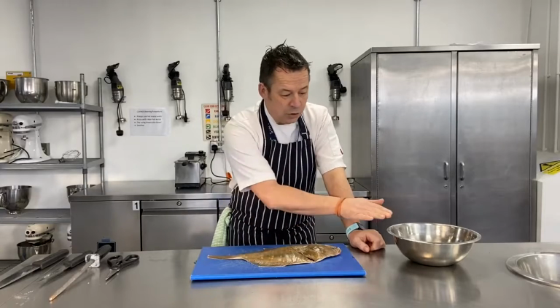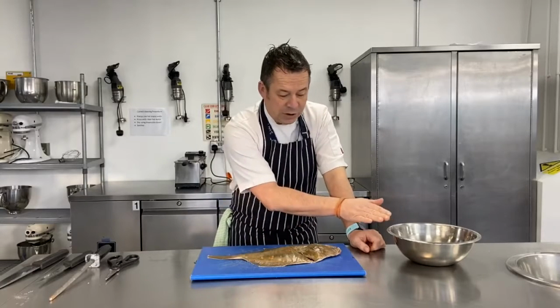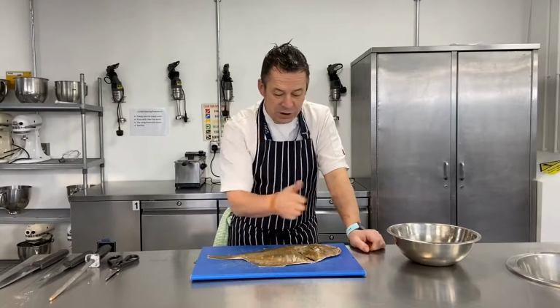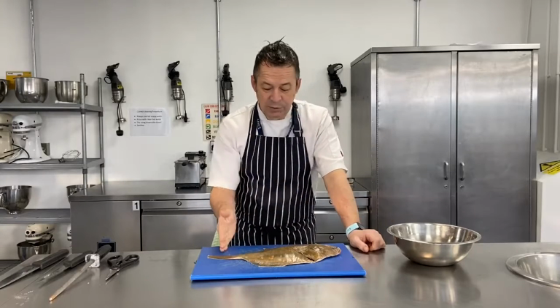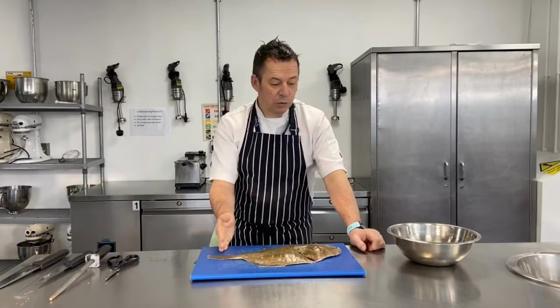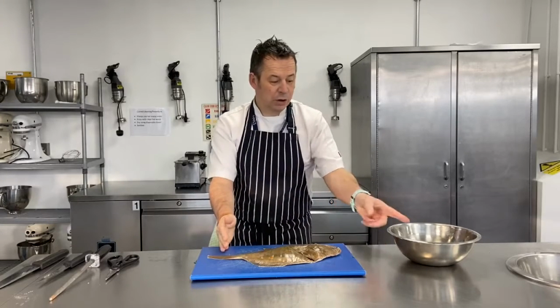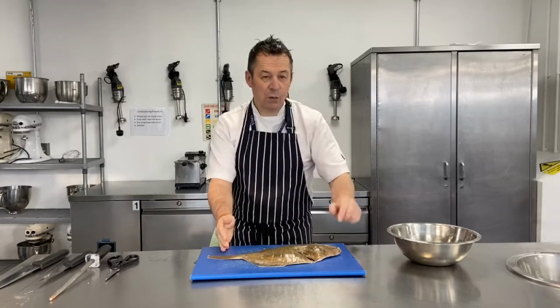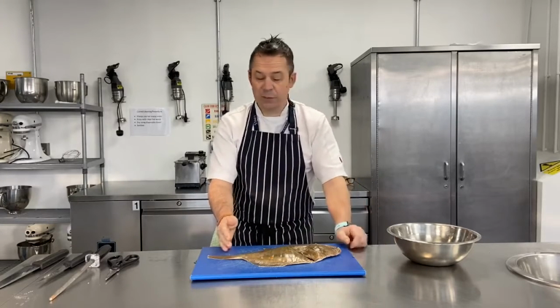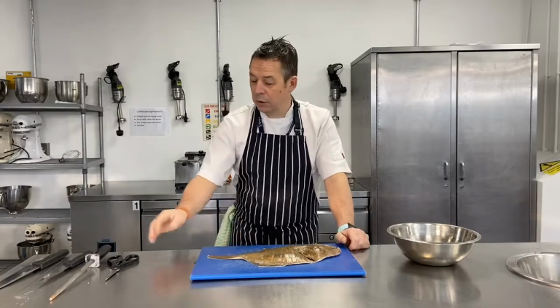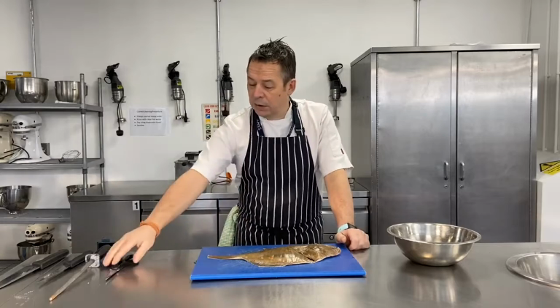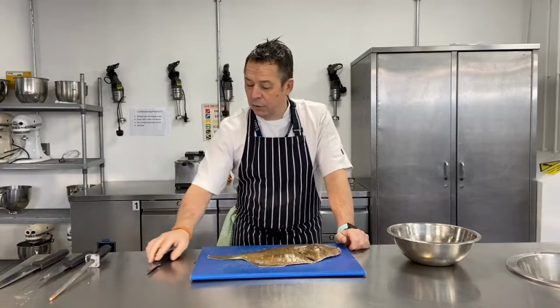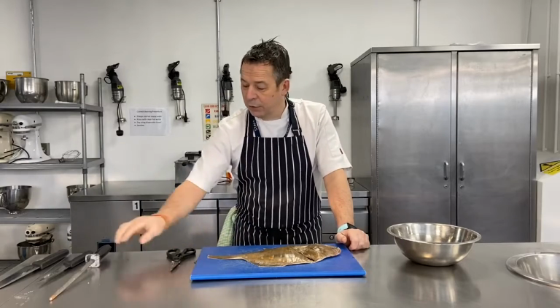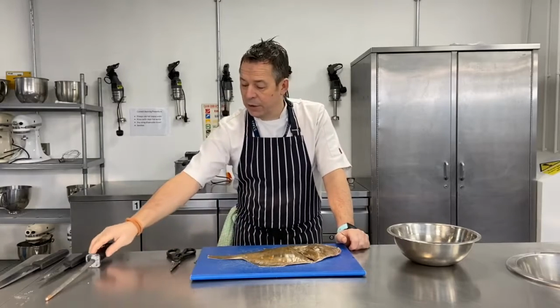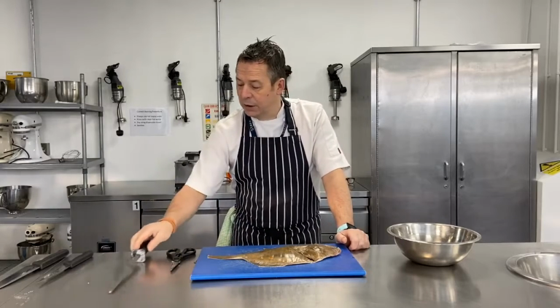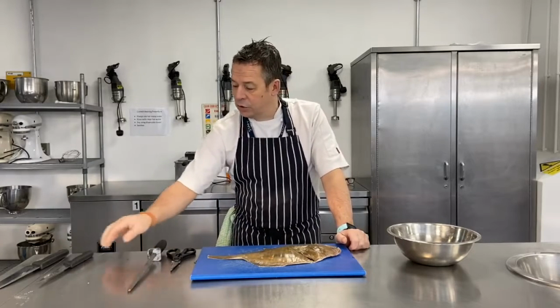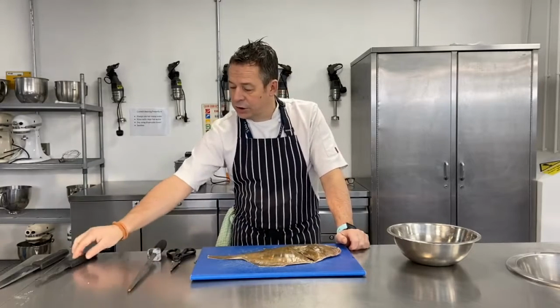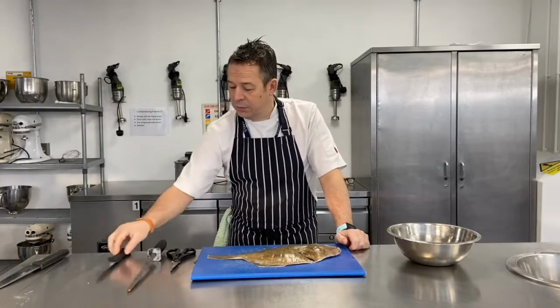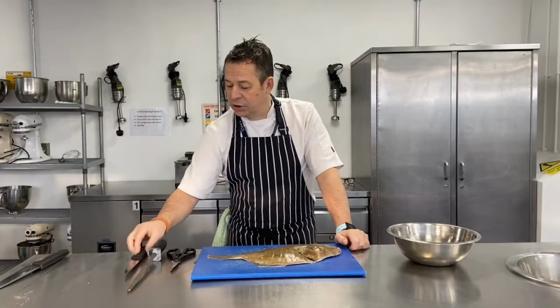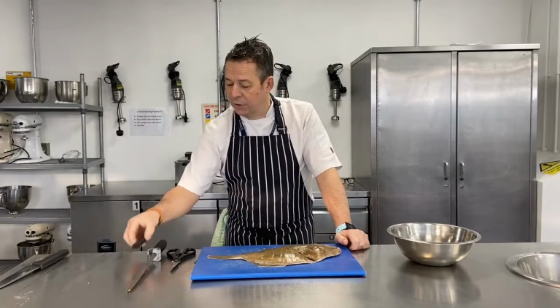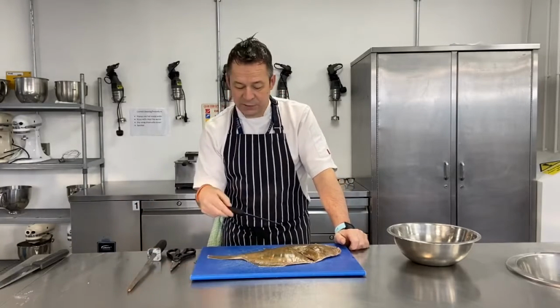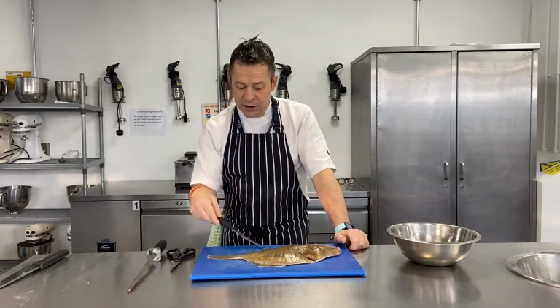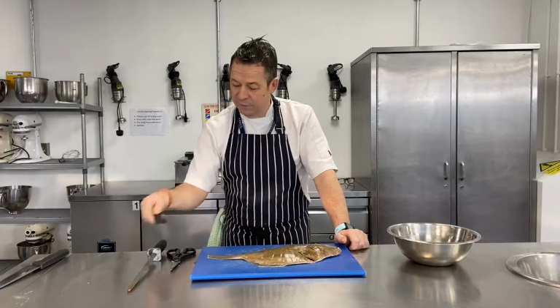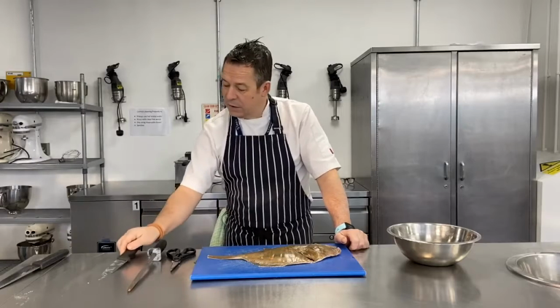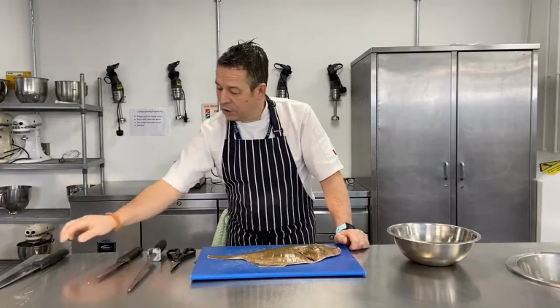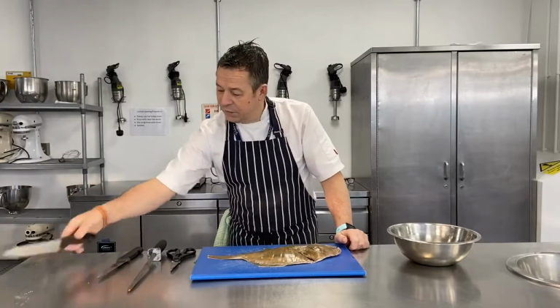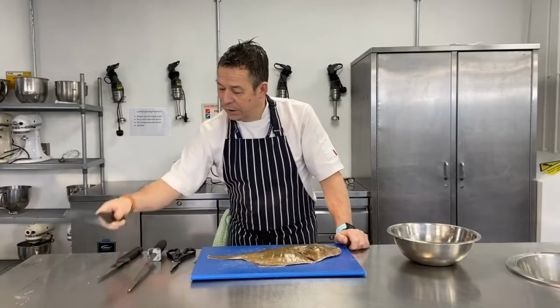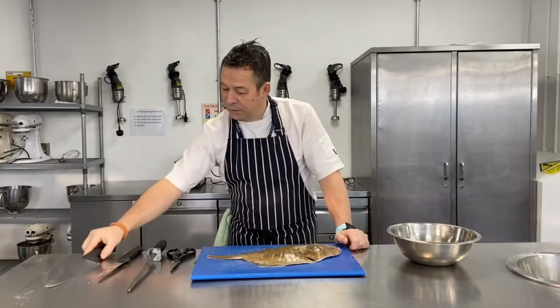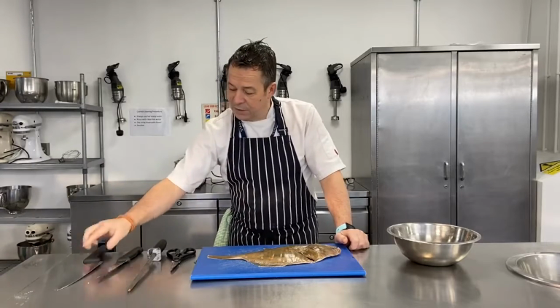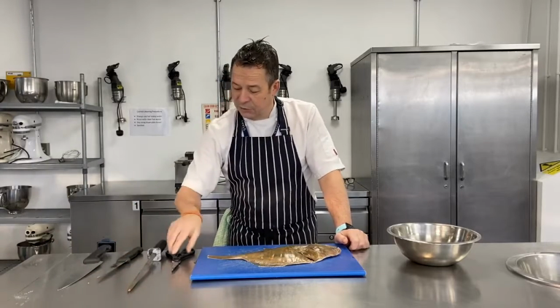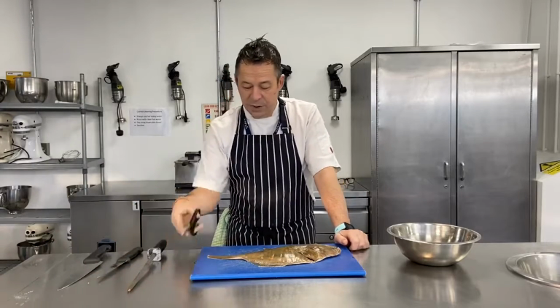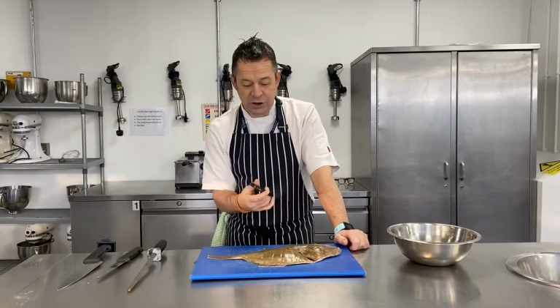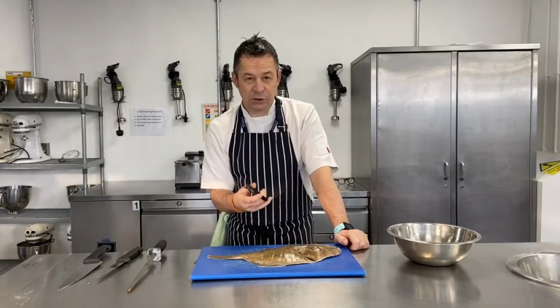I've also got myself set up with a blue board, a waste bowl, and all the equipment I need just at the side here - a fish filleting knife, a stiff blade, and a pair of scissors as well.